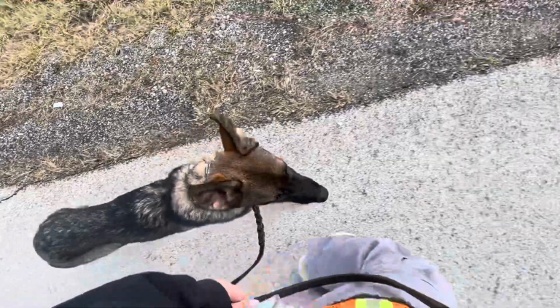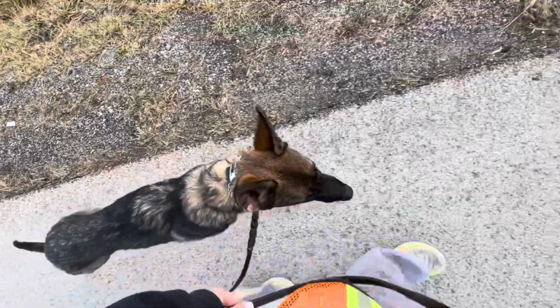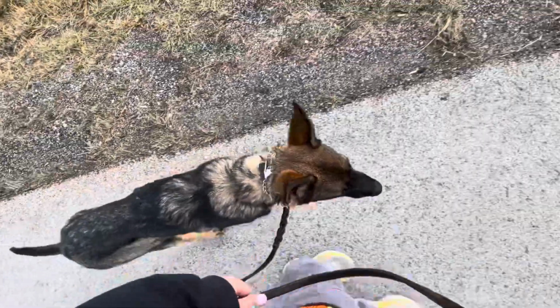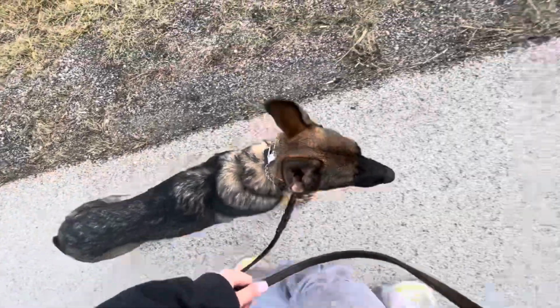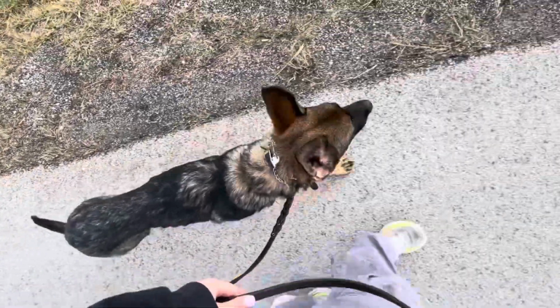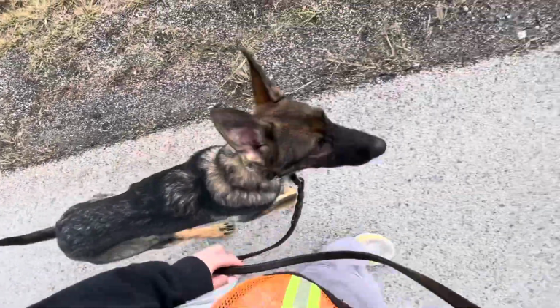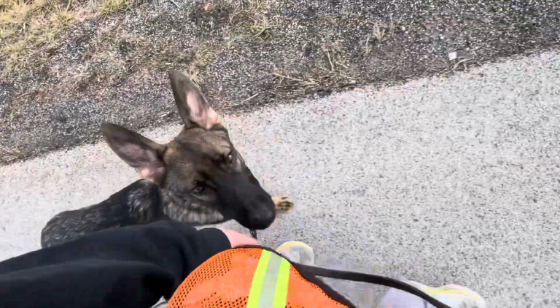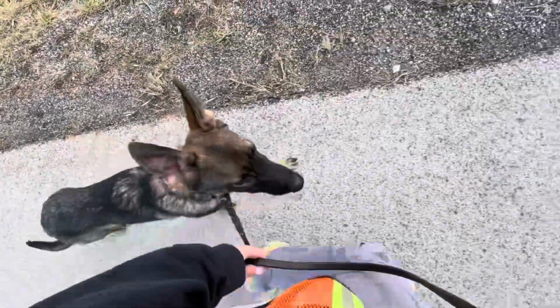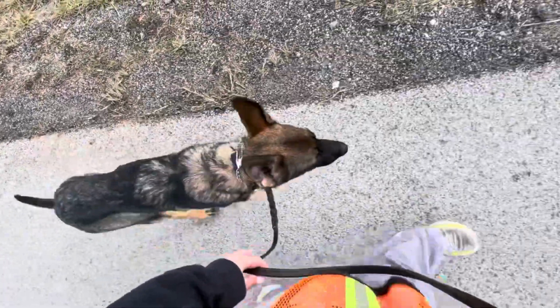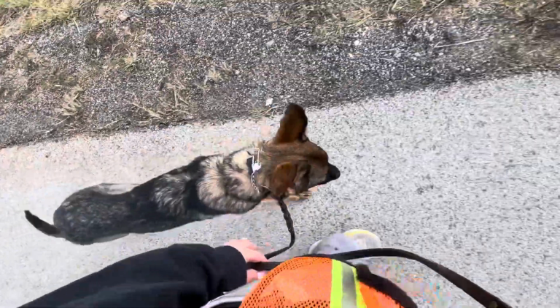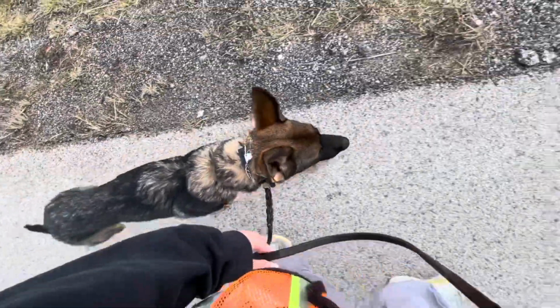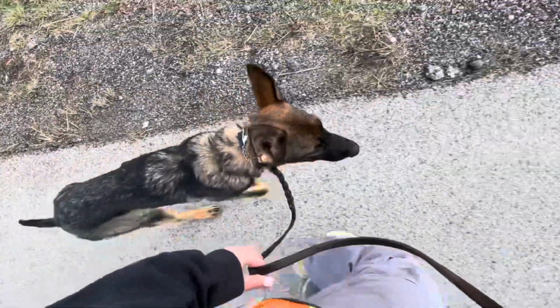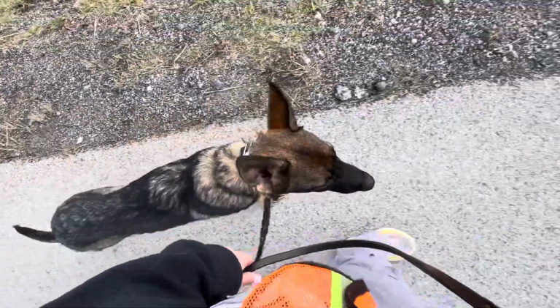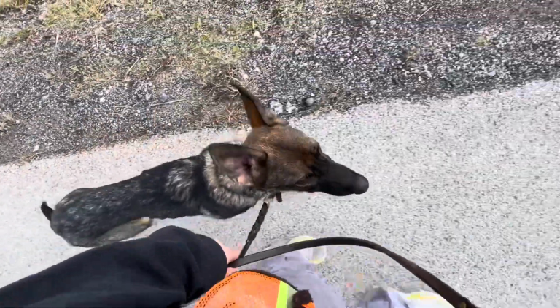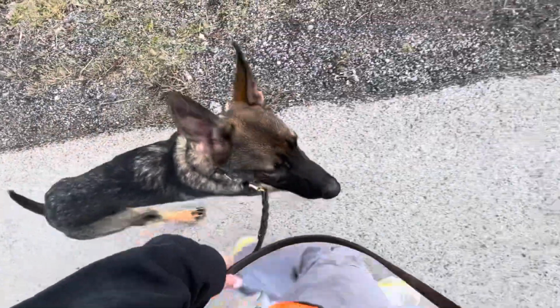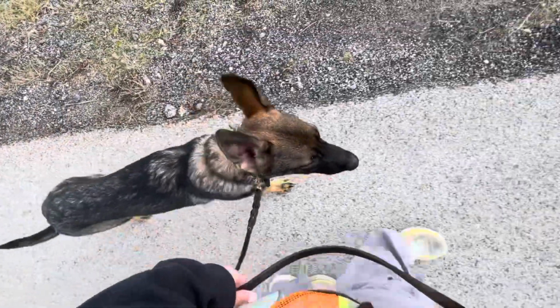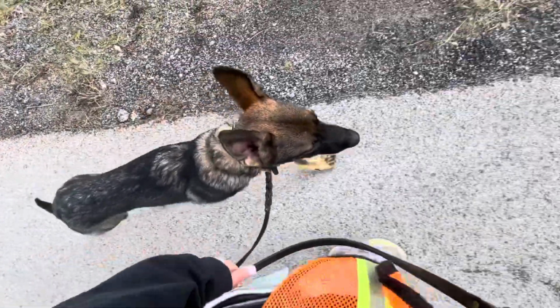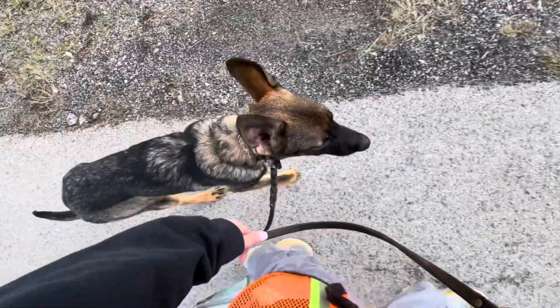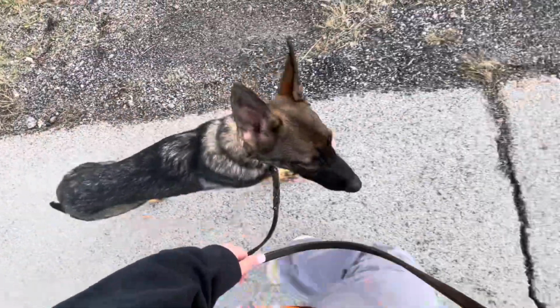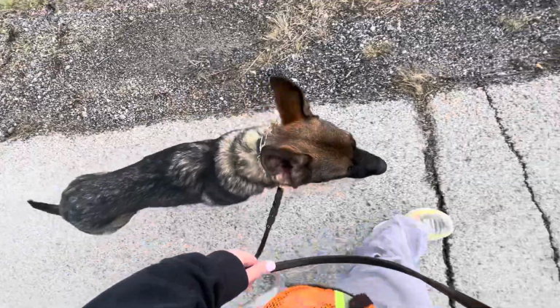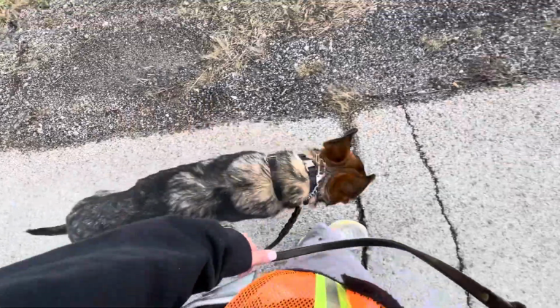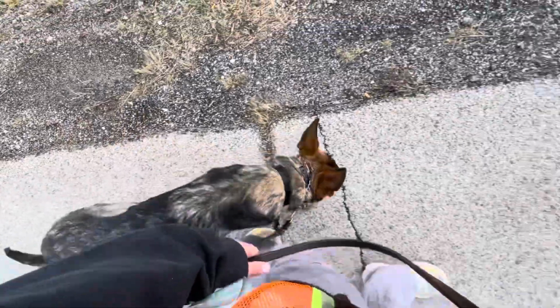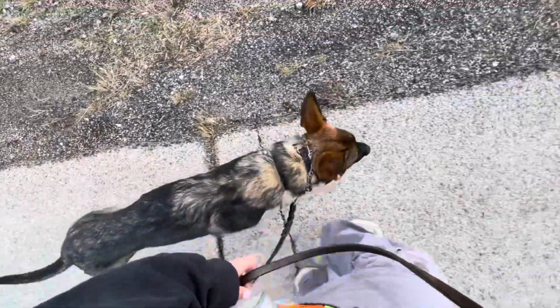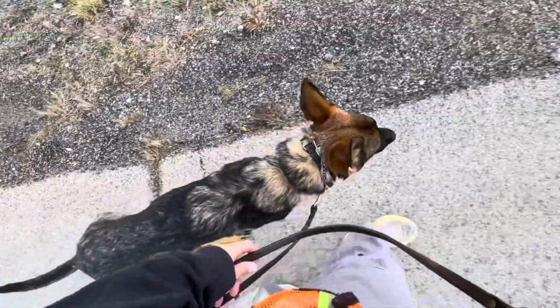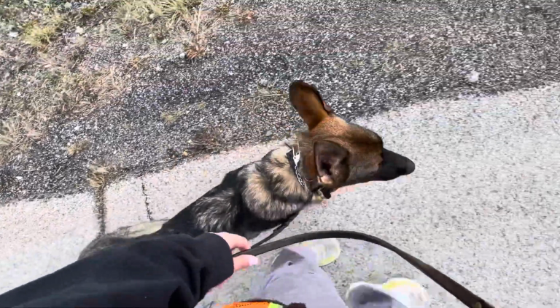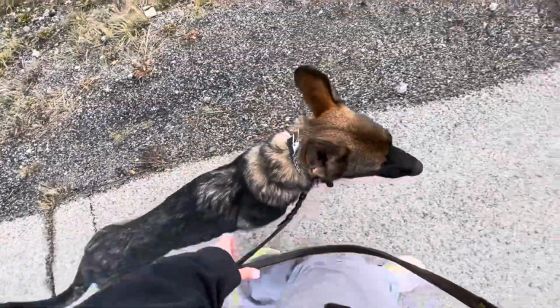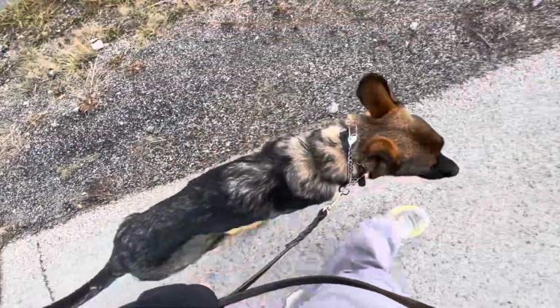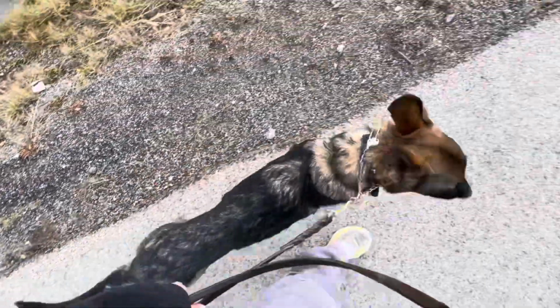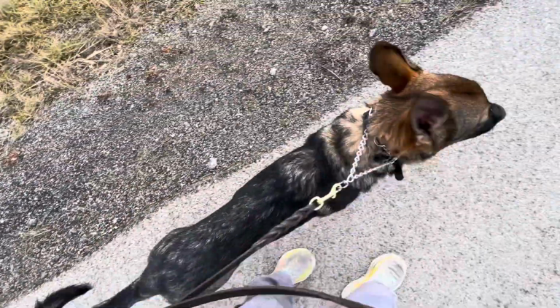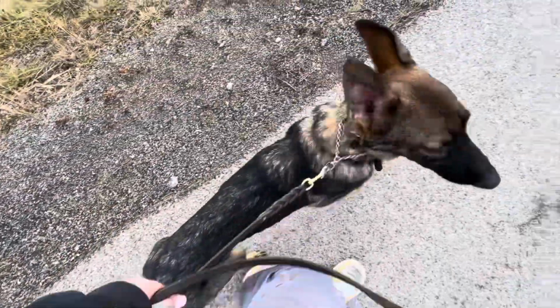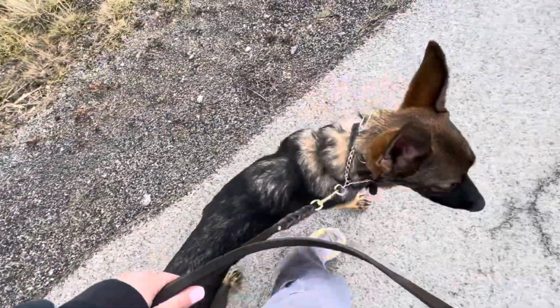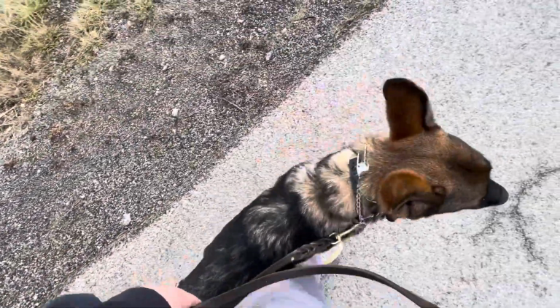For example, if he were to walk ahead, we would tell him 'no' and give a little tug of the leash to let him know, hey, that's not appropriate.